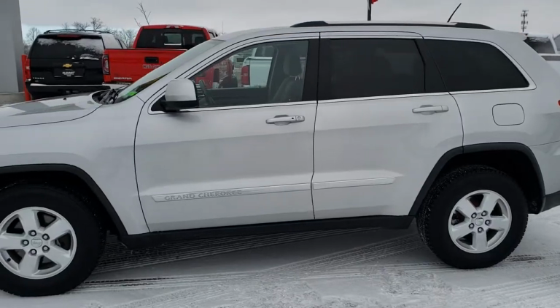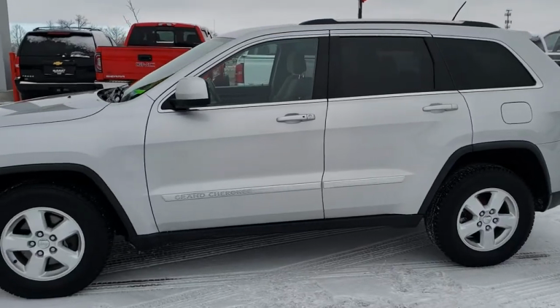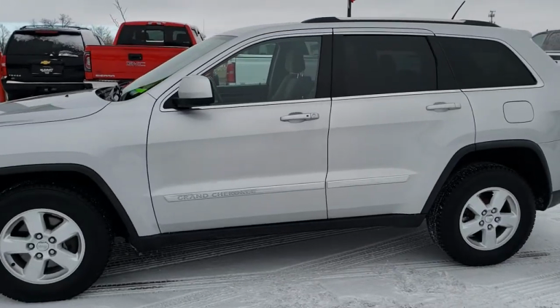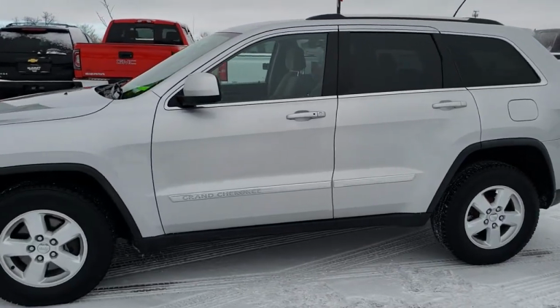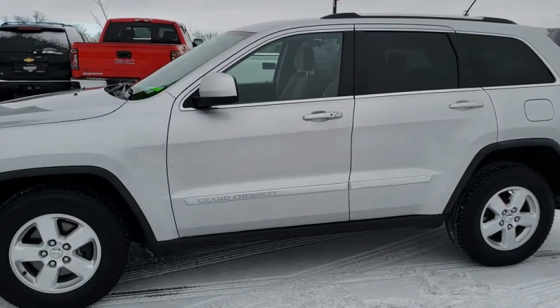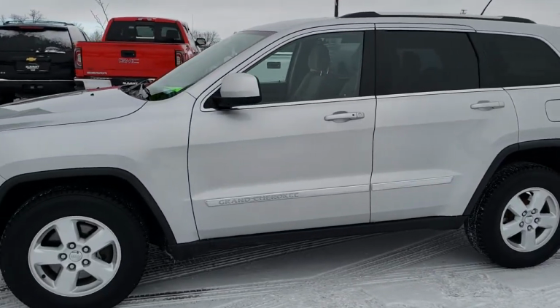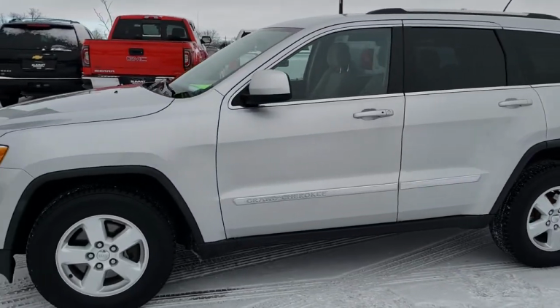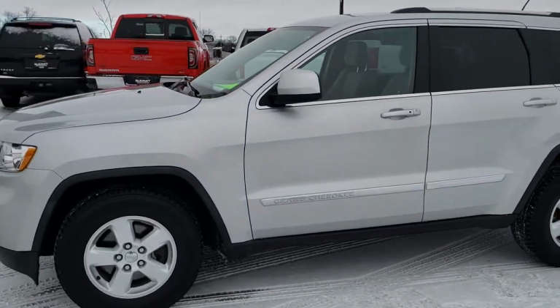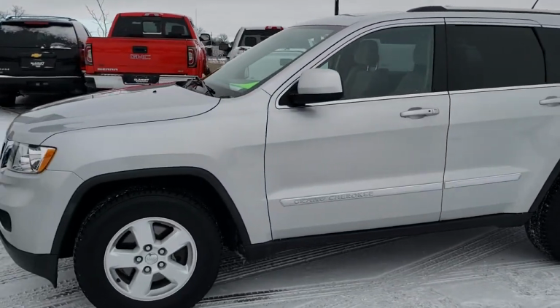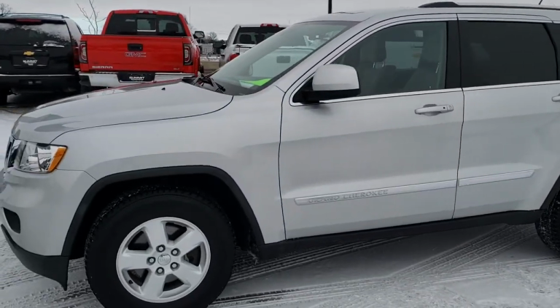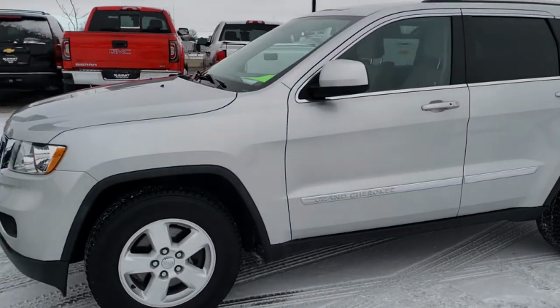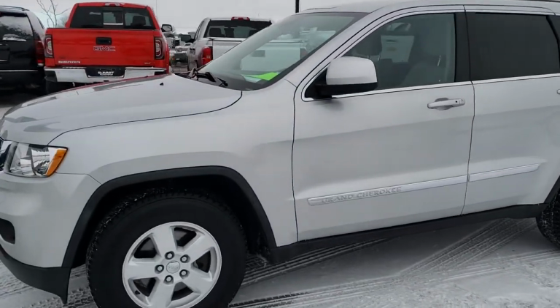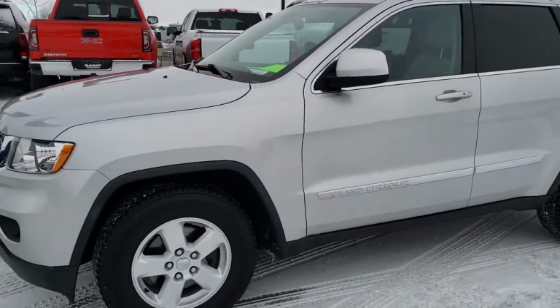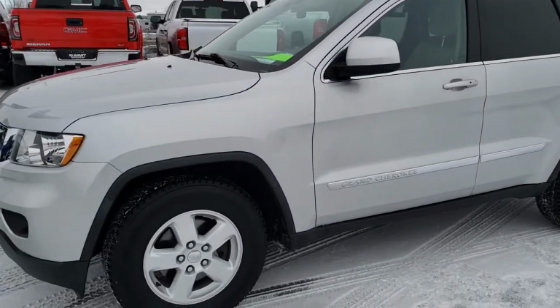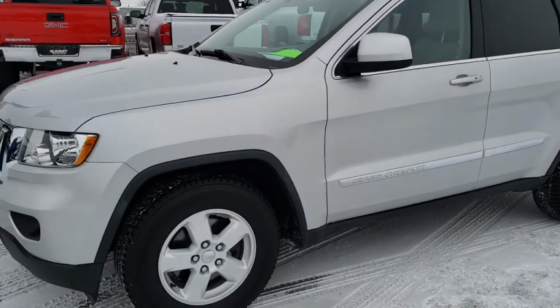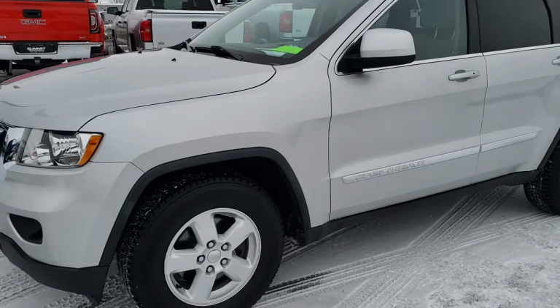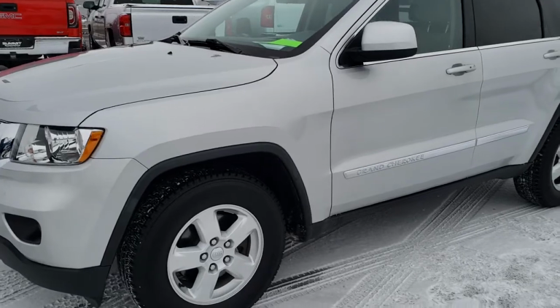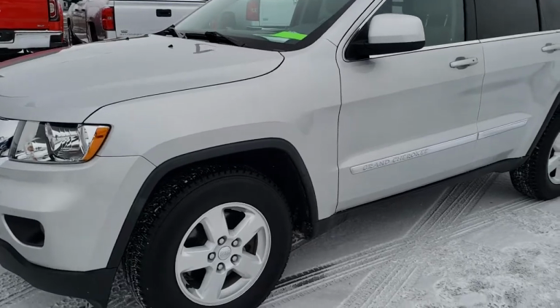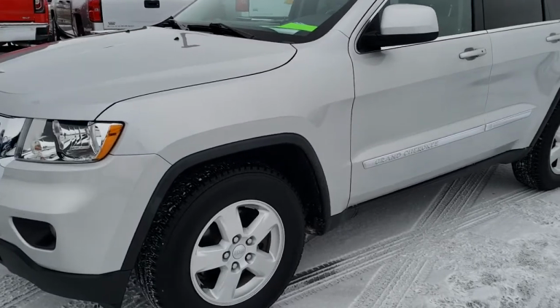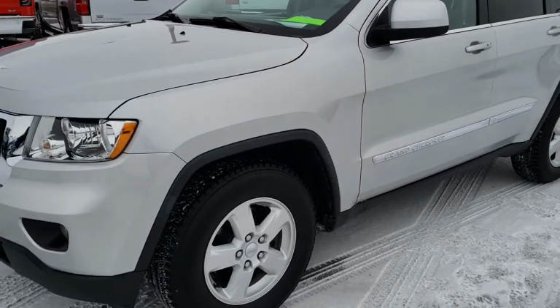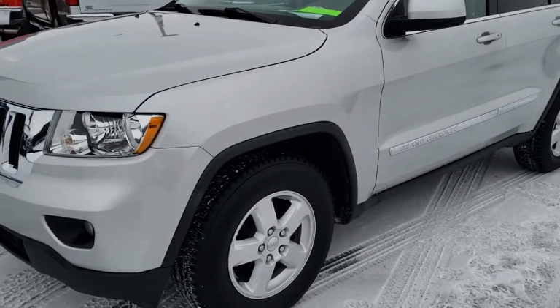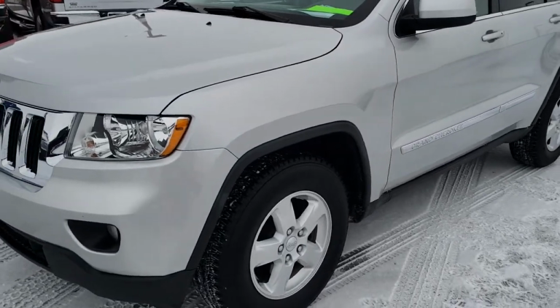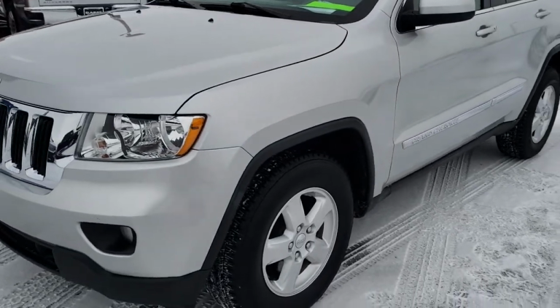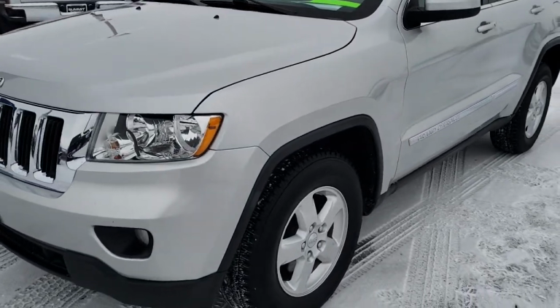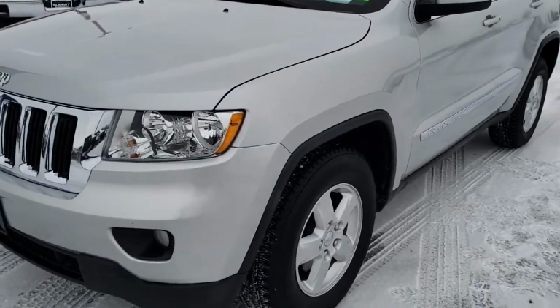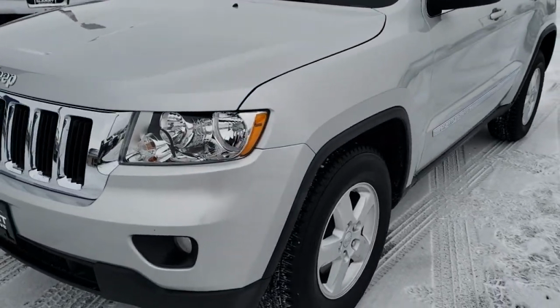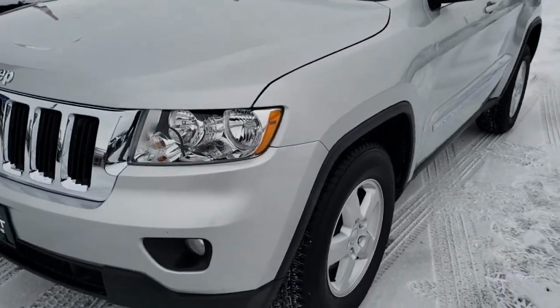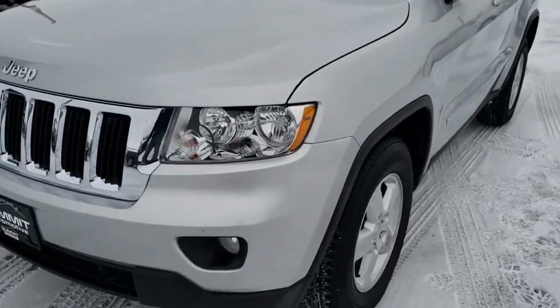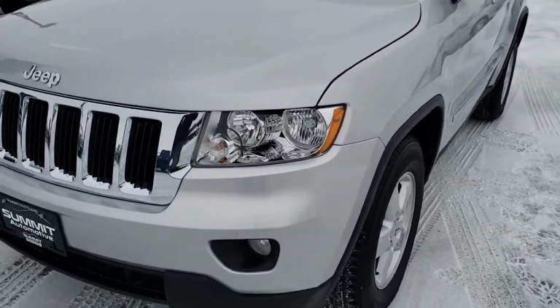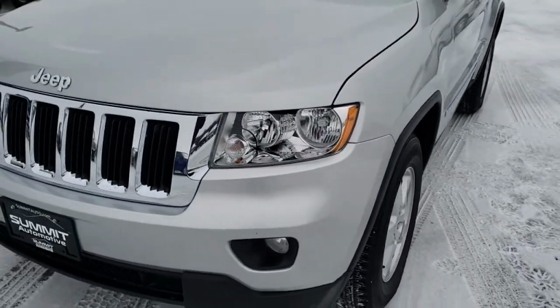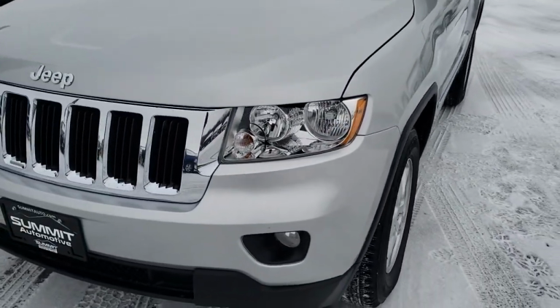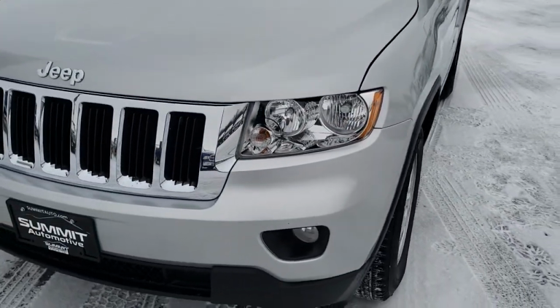This is stock number 9T10B. We are here at Summit Automotive in Fond du Lac, Wisconsin, your new and used Jeep headquarters.